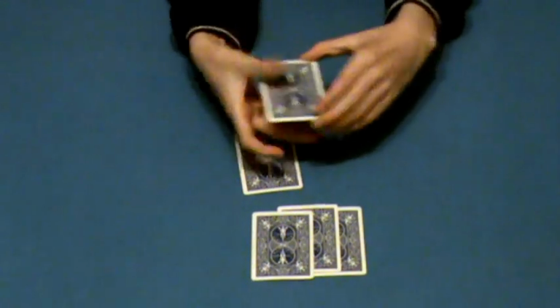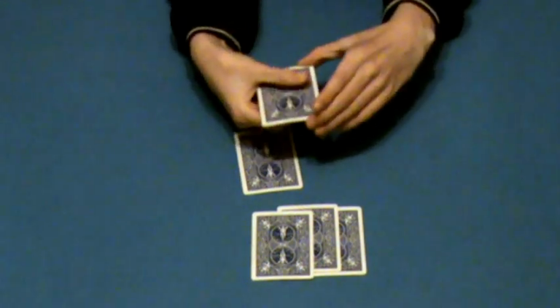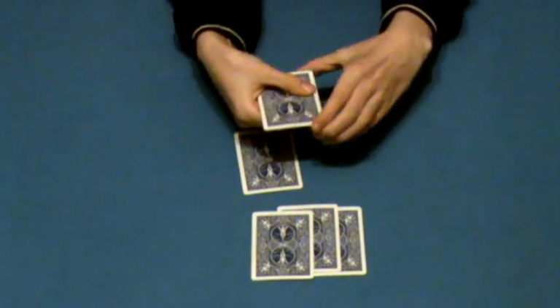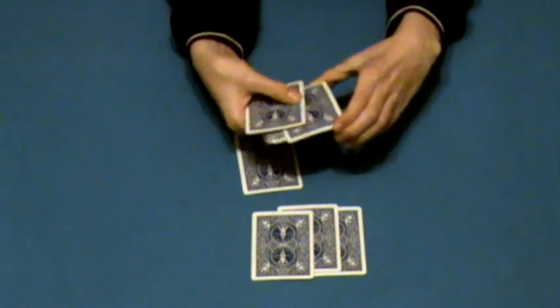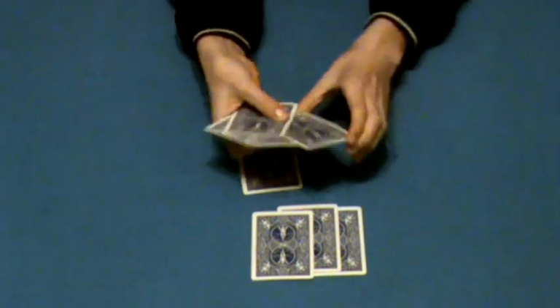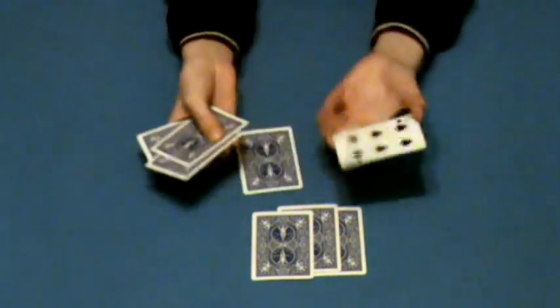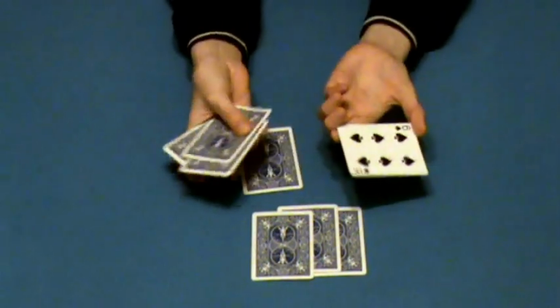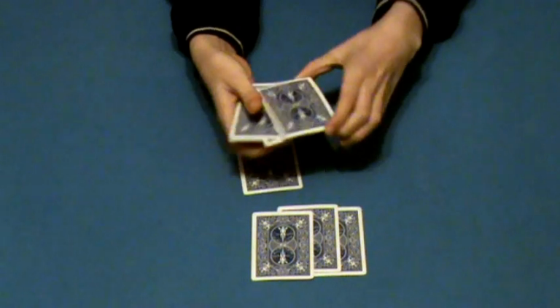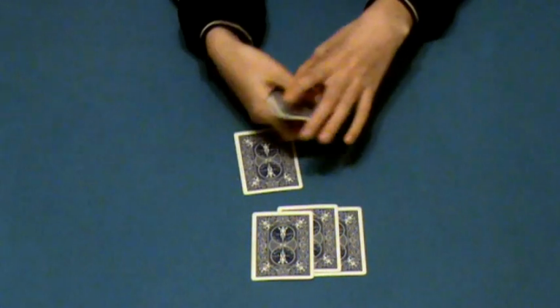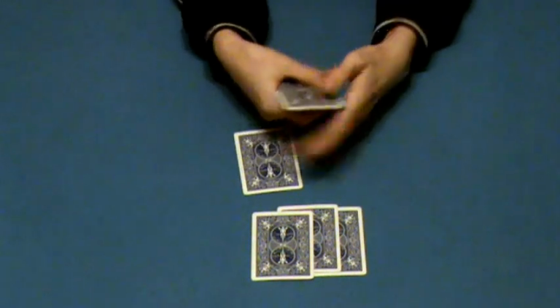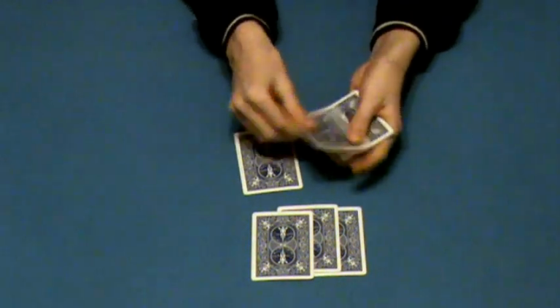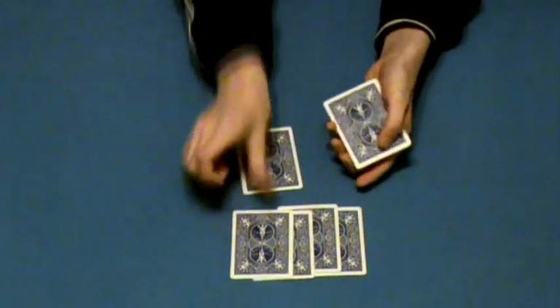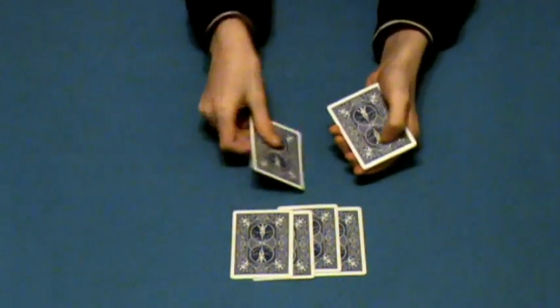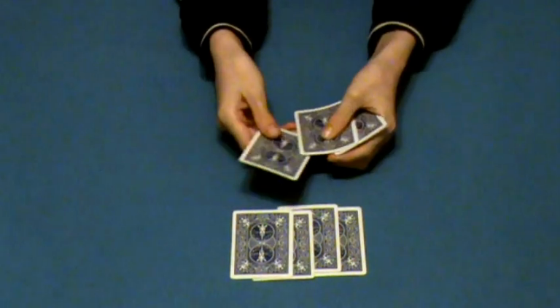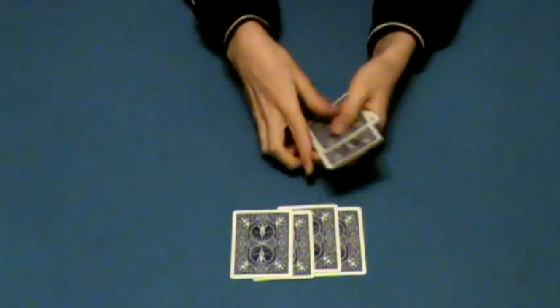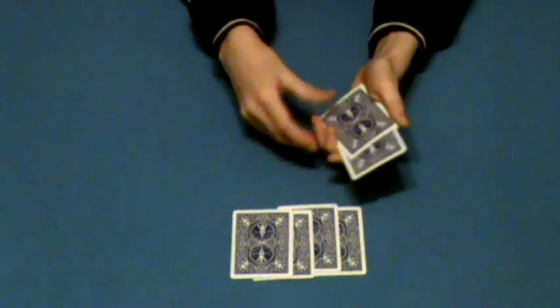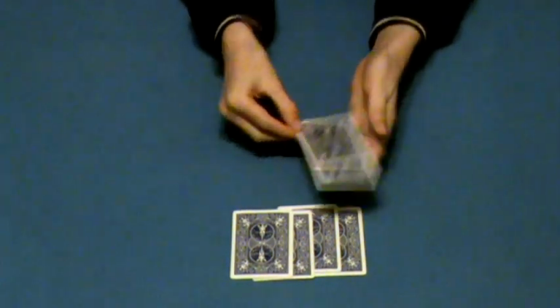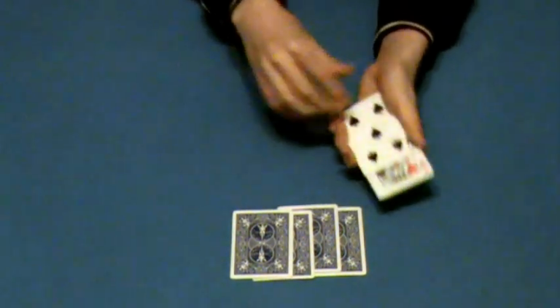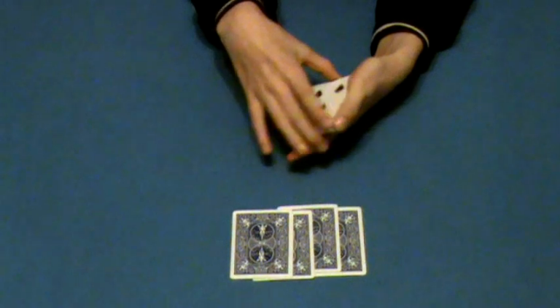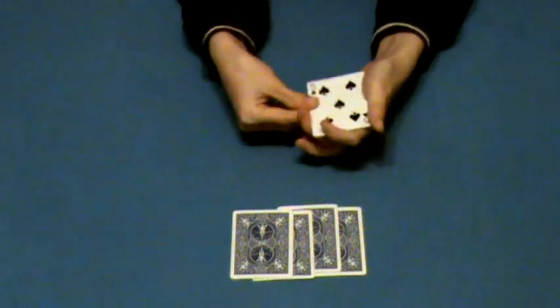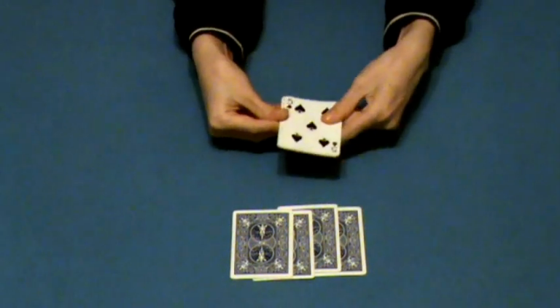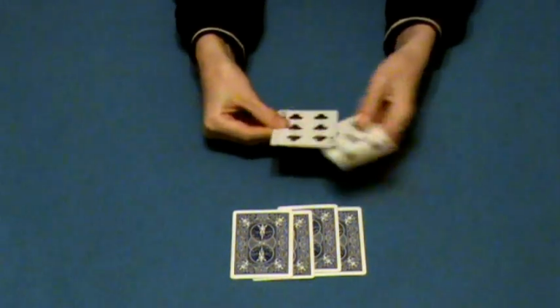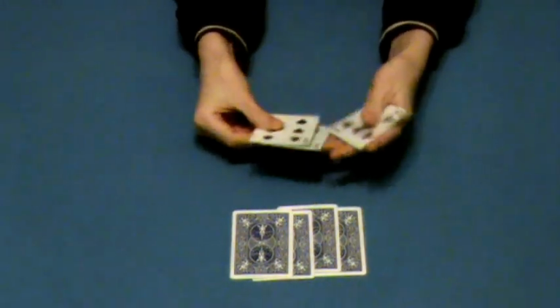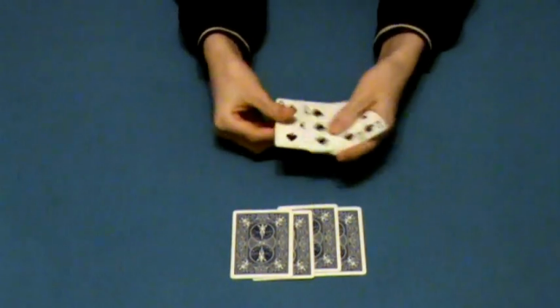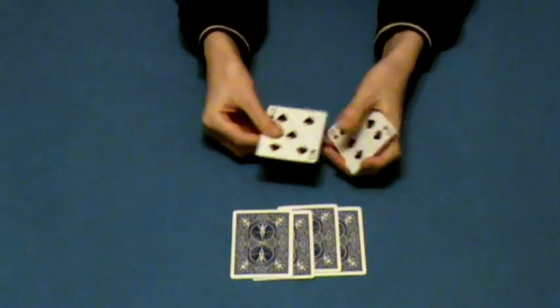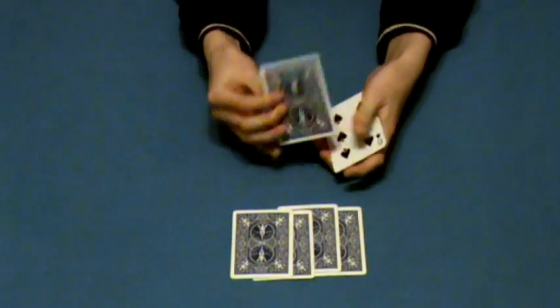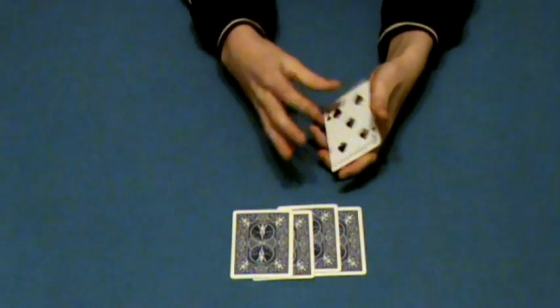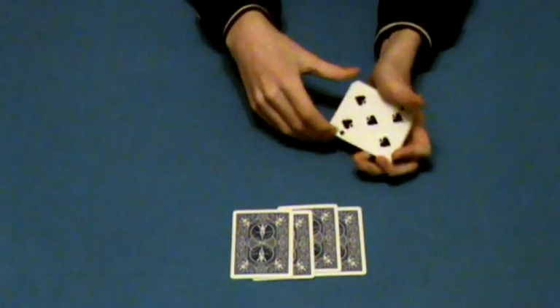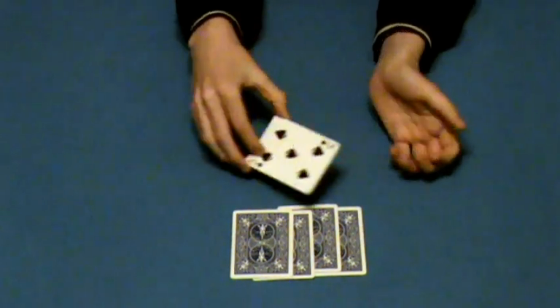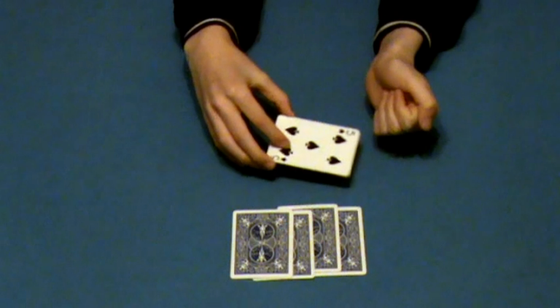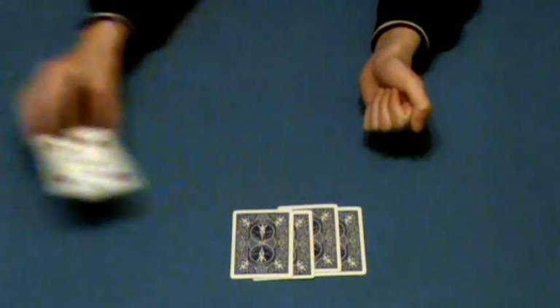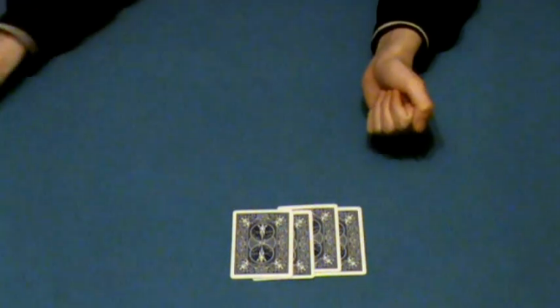And I'll take a six of spades and put it here. And the last king, the king of hearts, goes in the middle and vanishes. And we don't have black cards anymore.